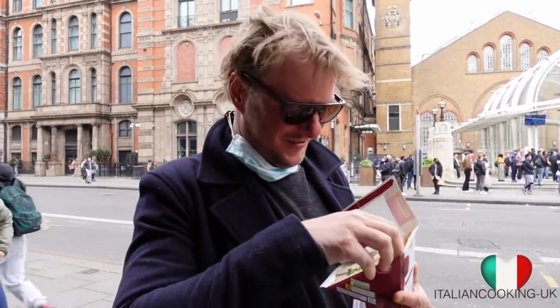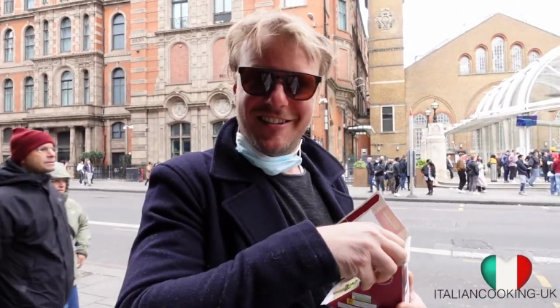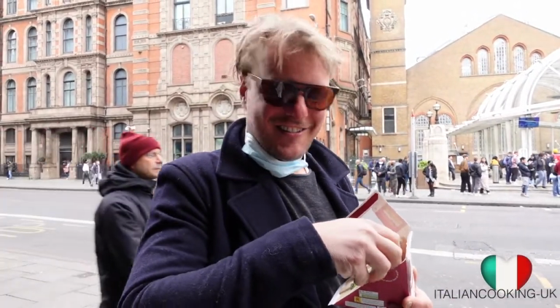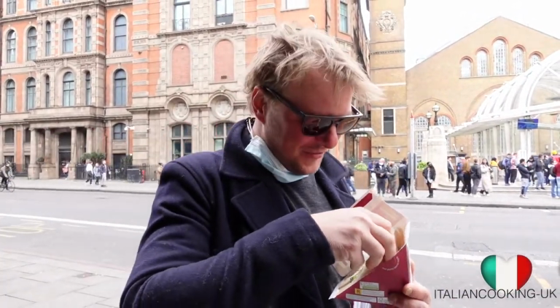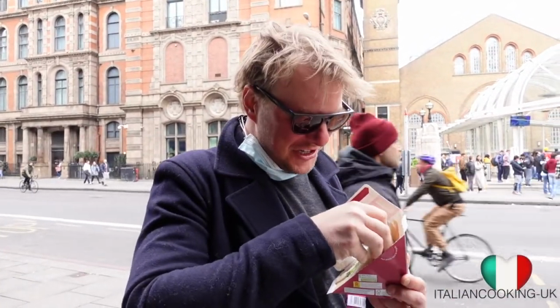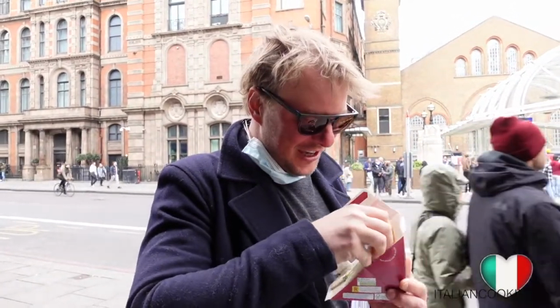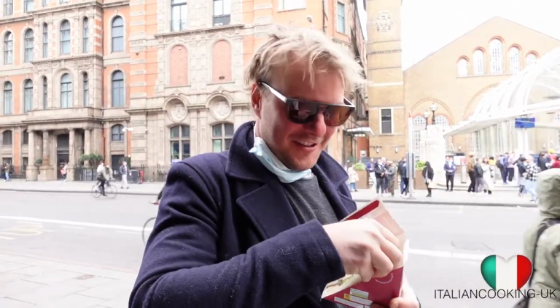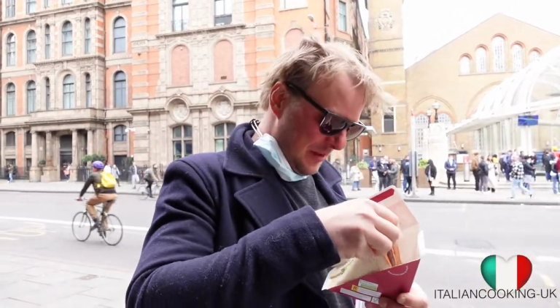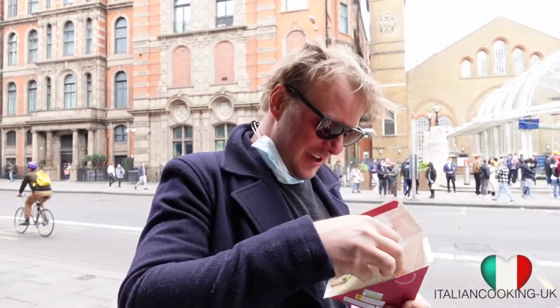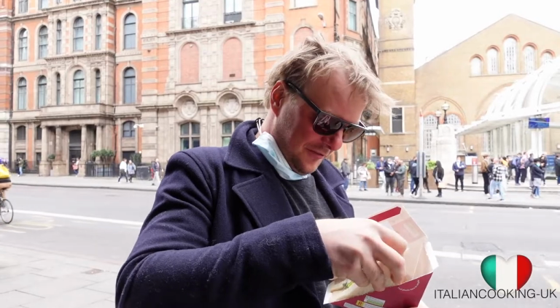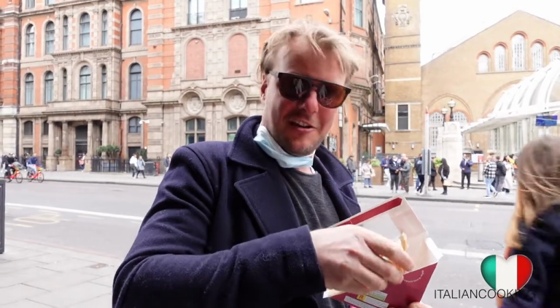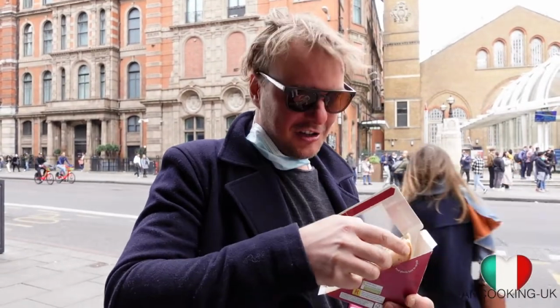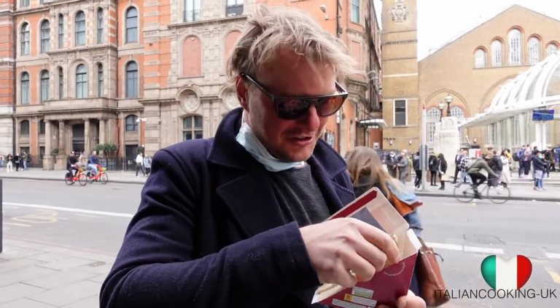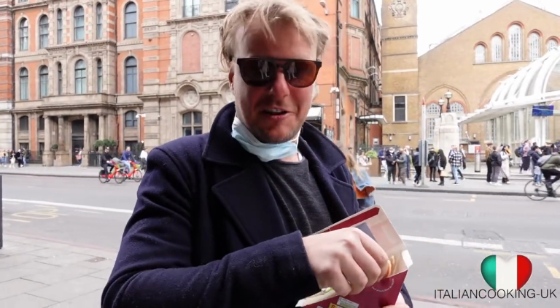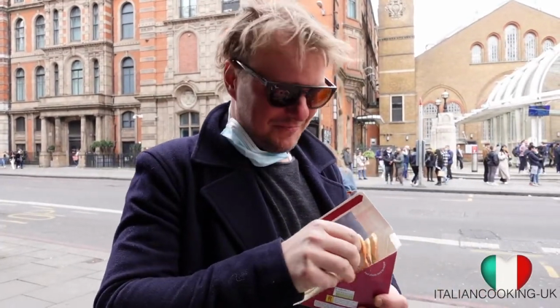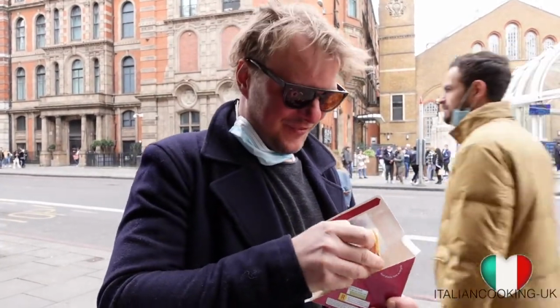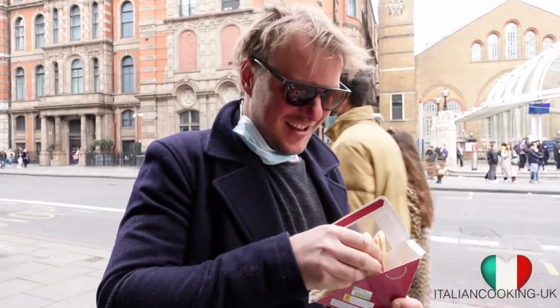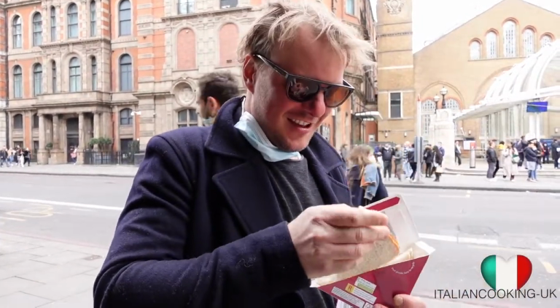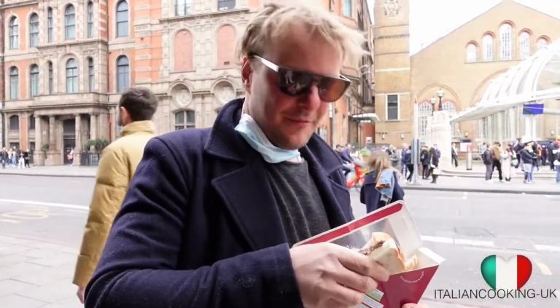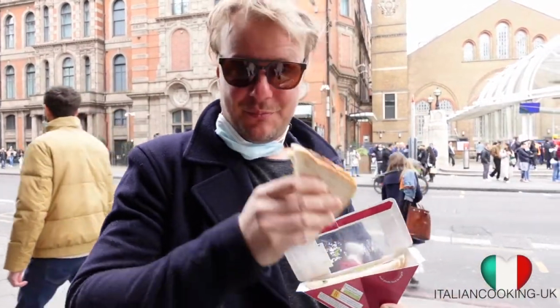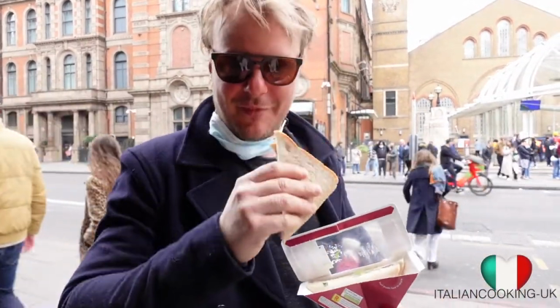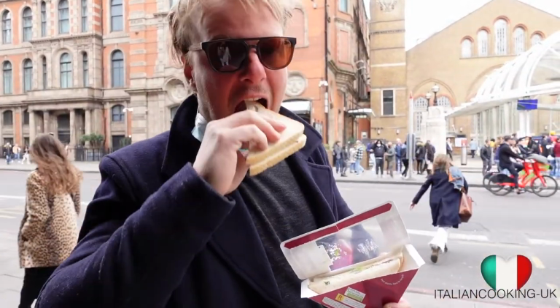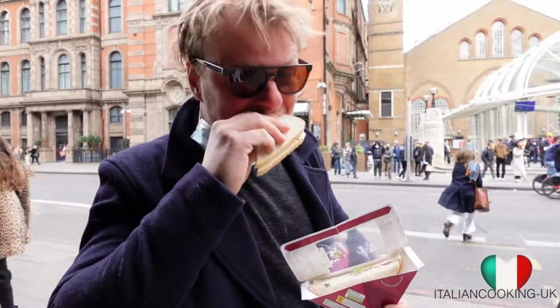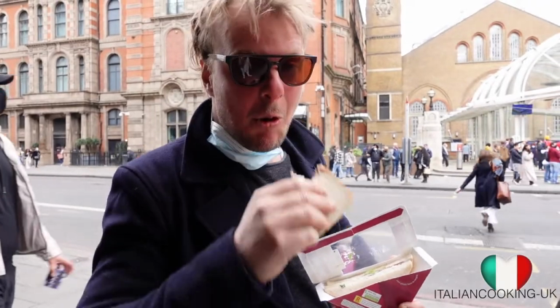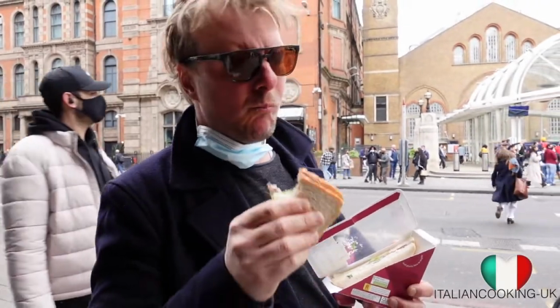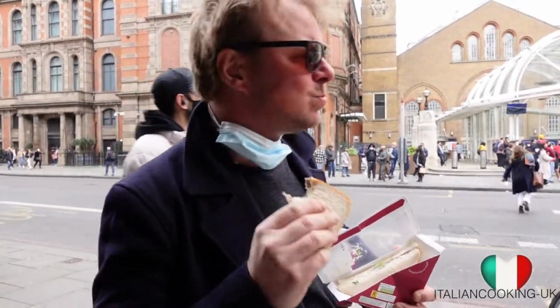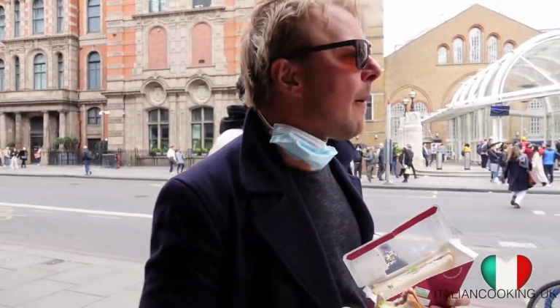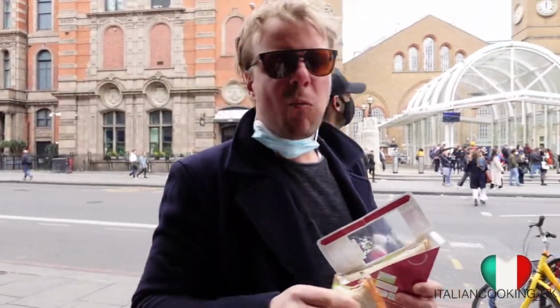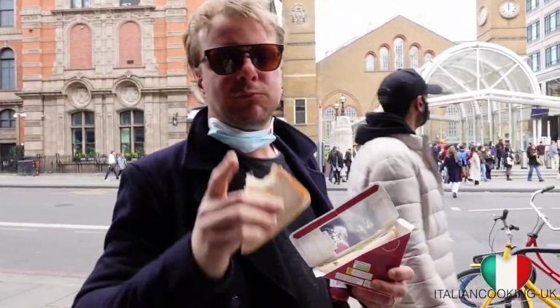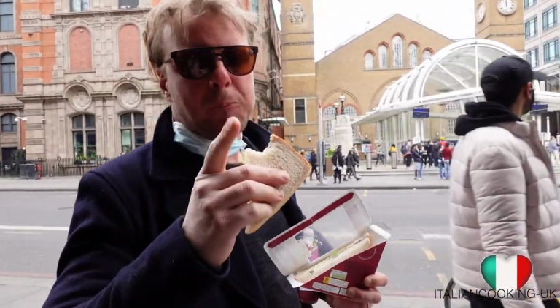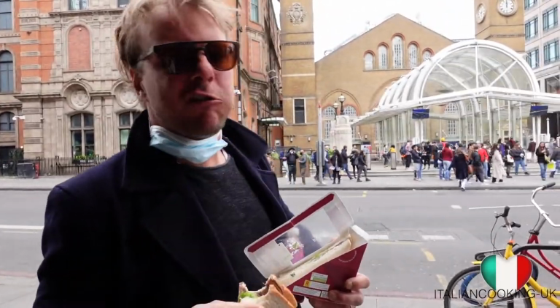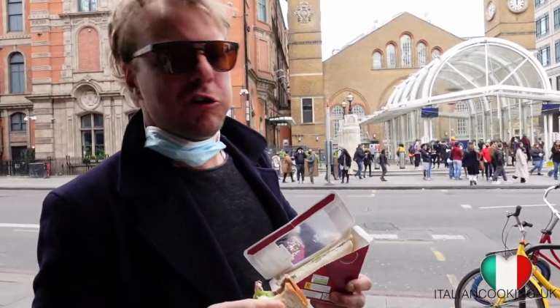I'm just having a beef and oyster dish sandwich. See you soon guys!